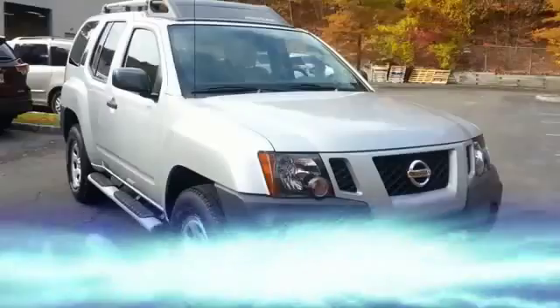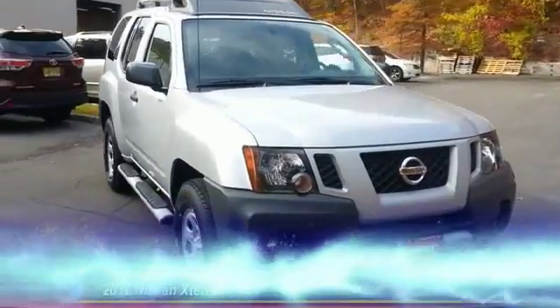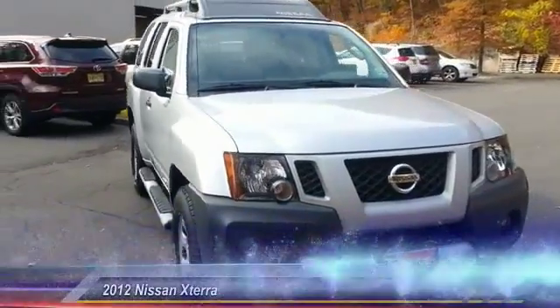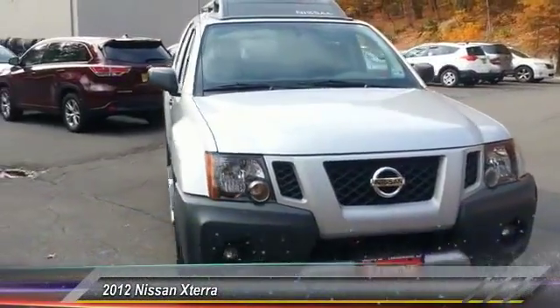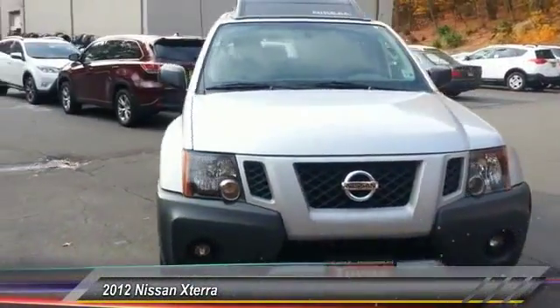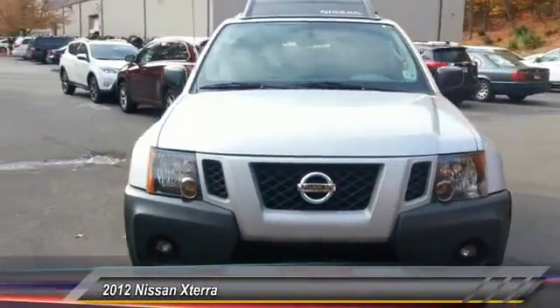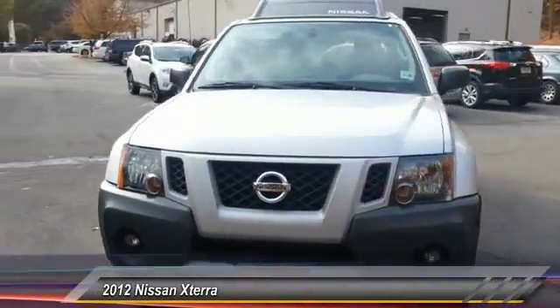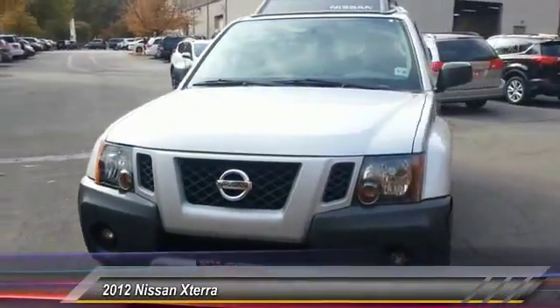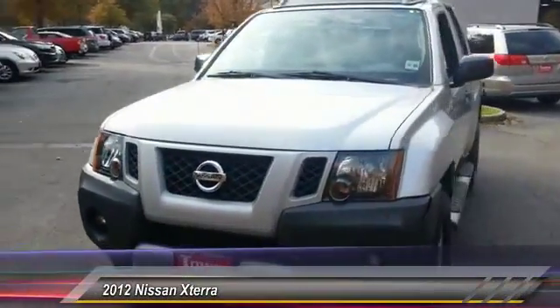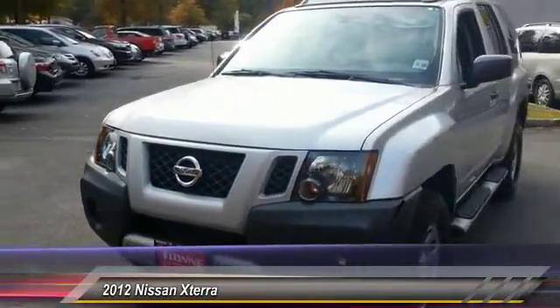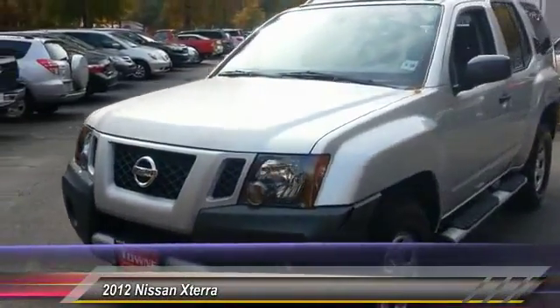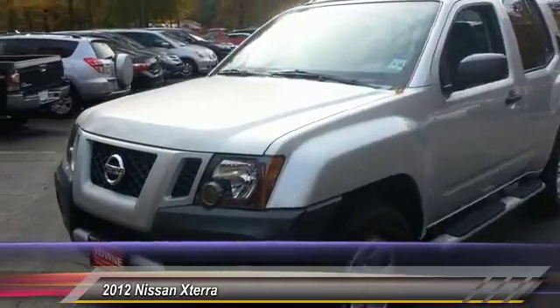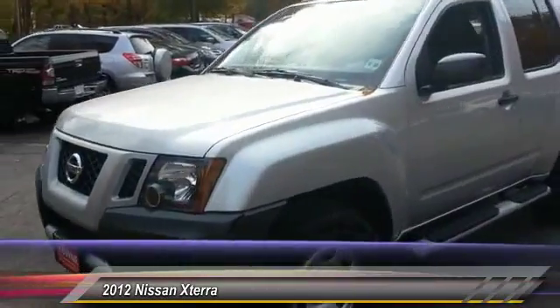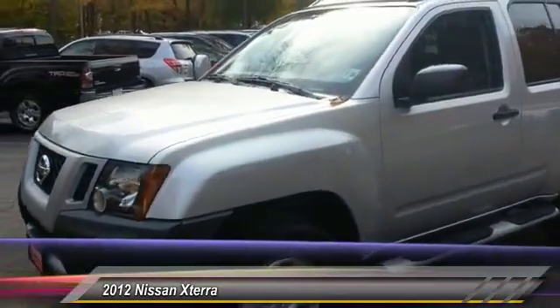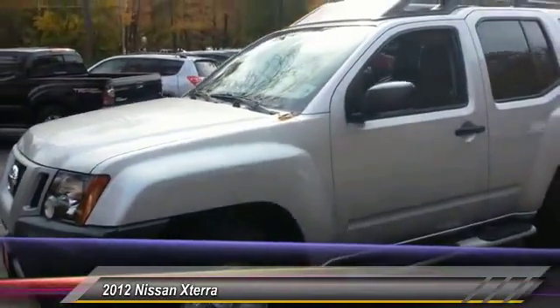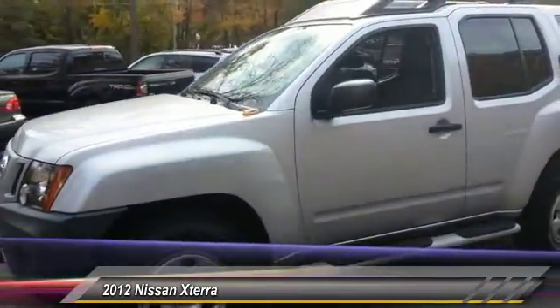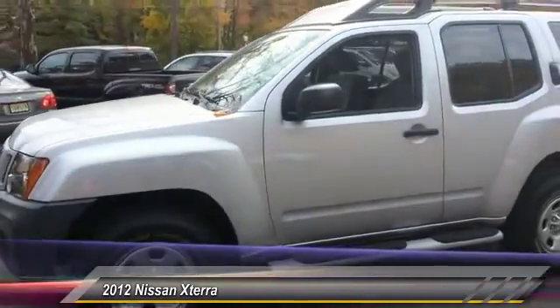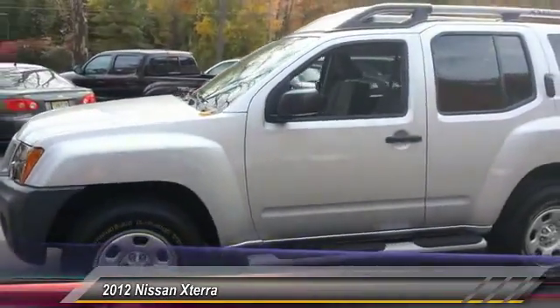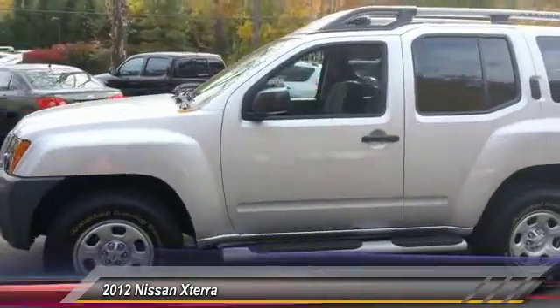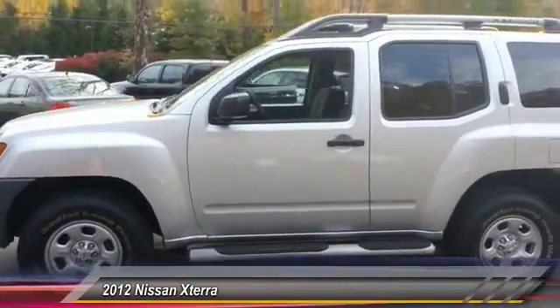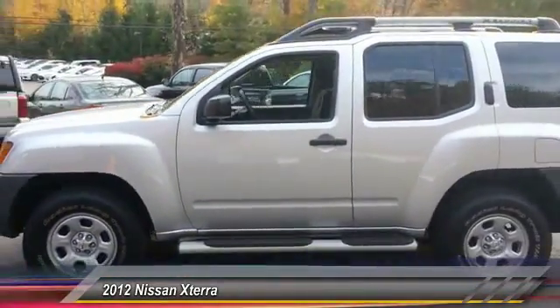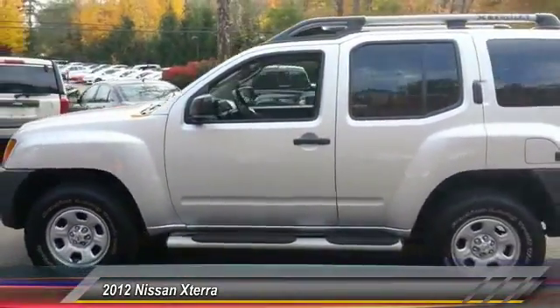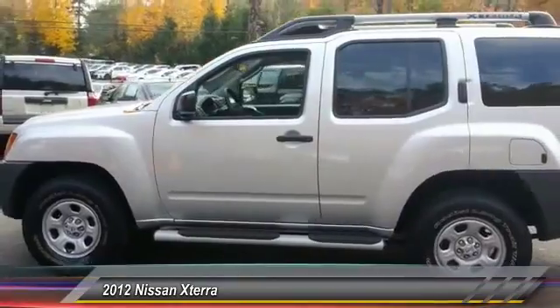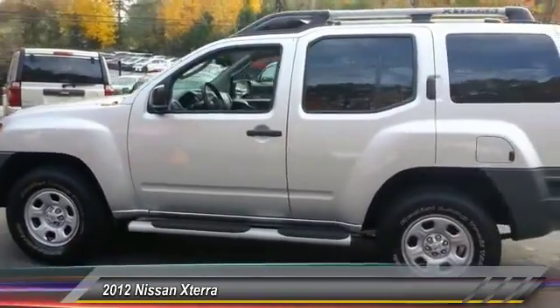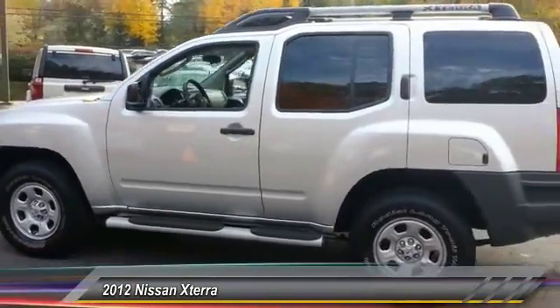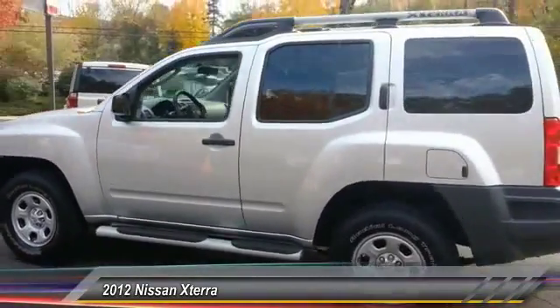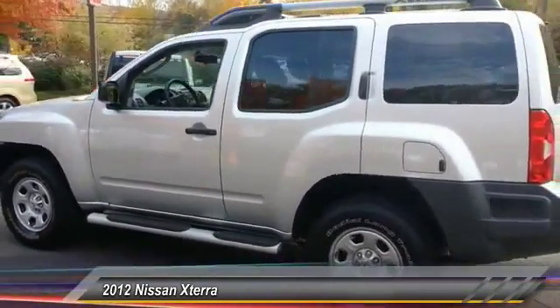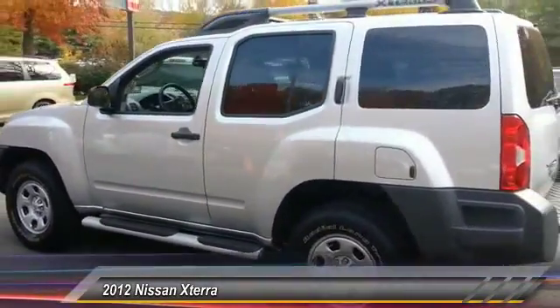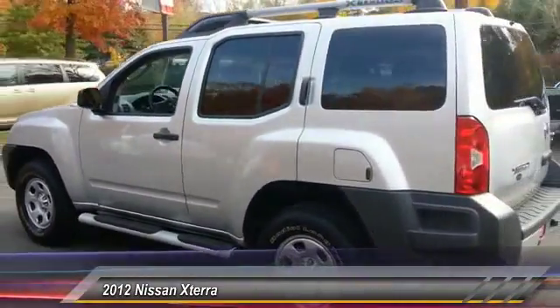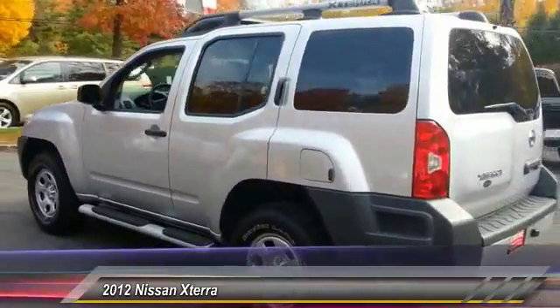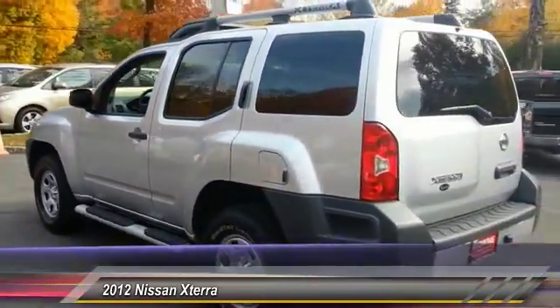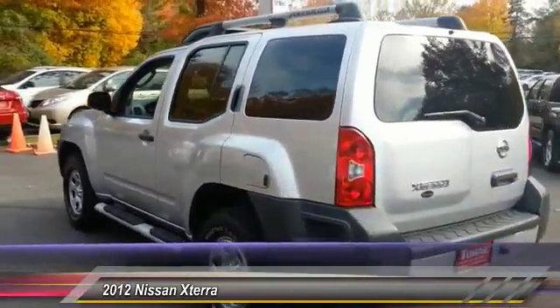2012 XTERRA. Accelerate your activity with the Nissan XTERRA. Its powerful 24-valve V6 lets you climb faster and further, while its versatile interior lets you stretch out in style and is priced below $20,000.